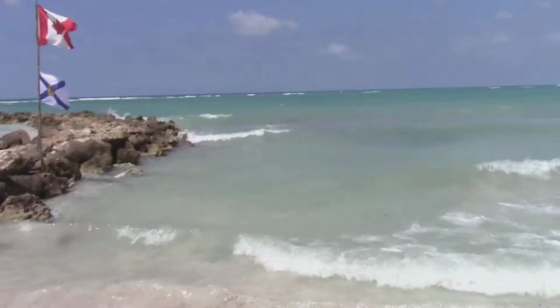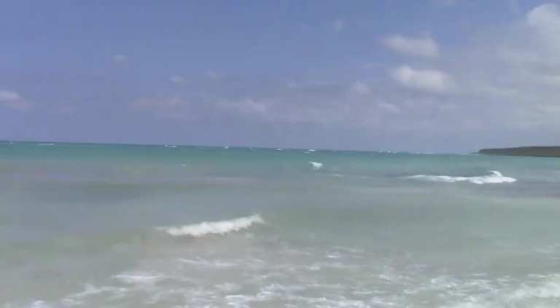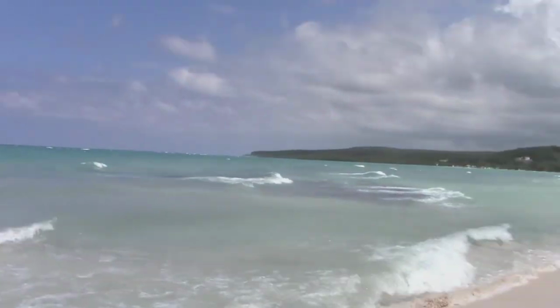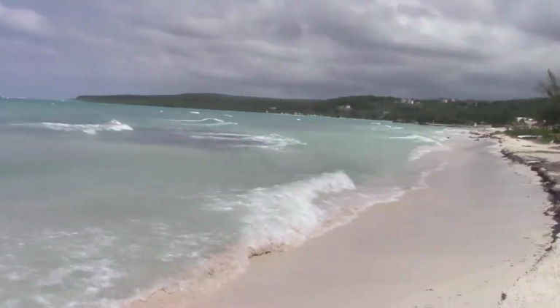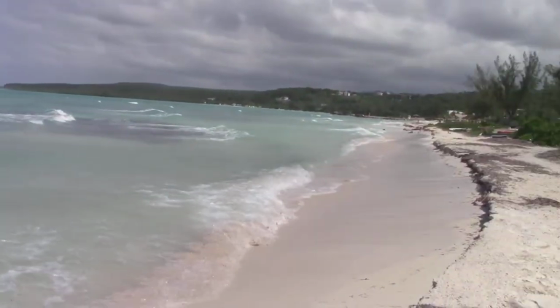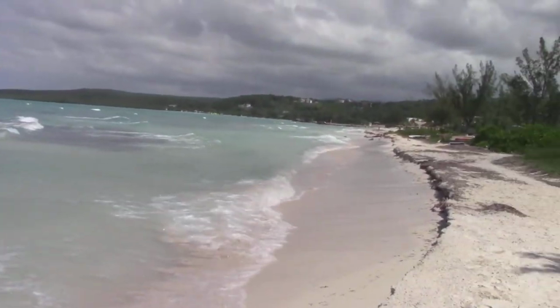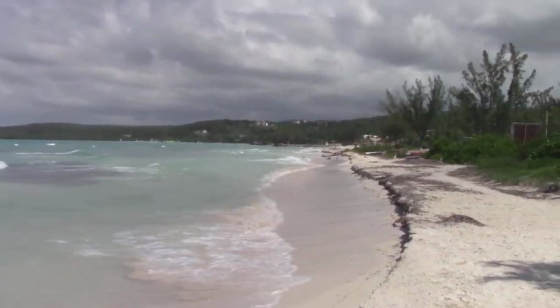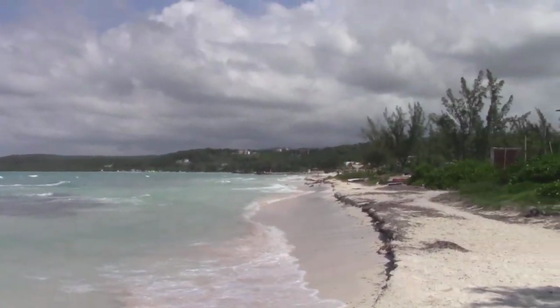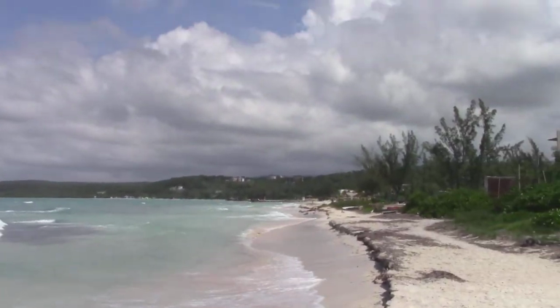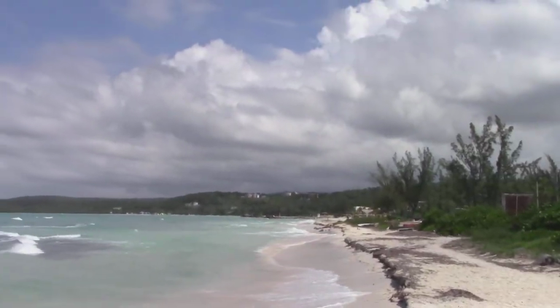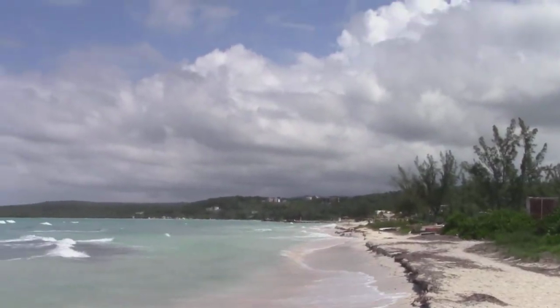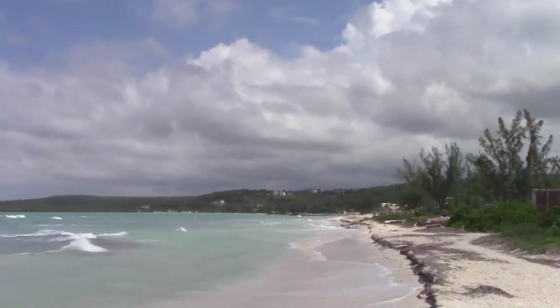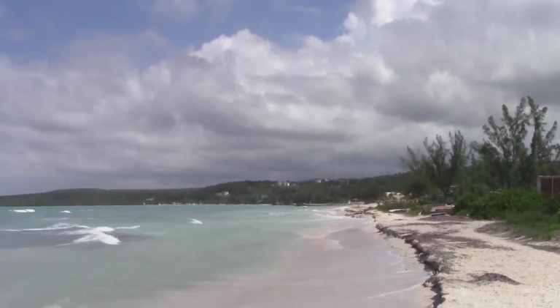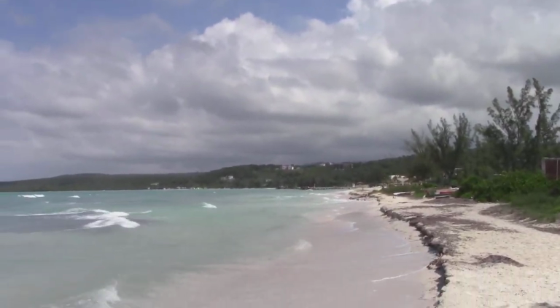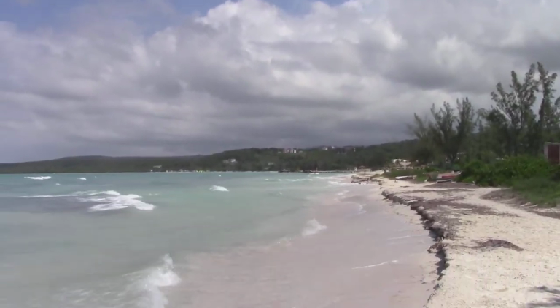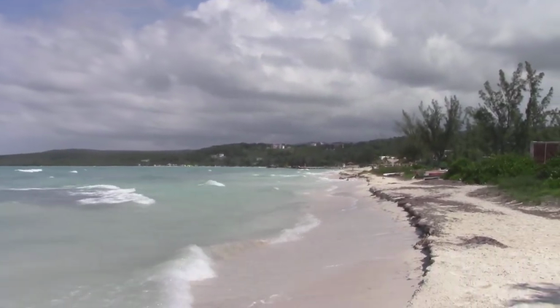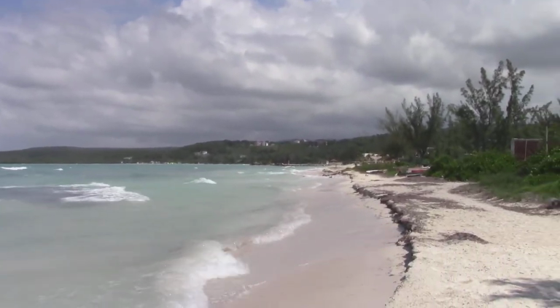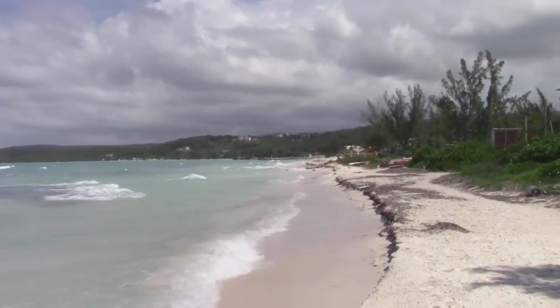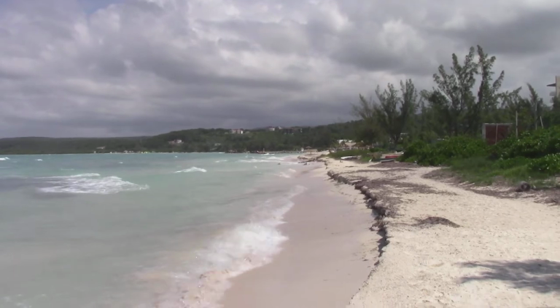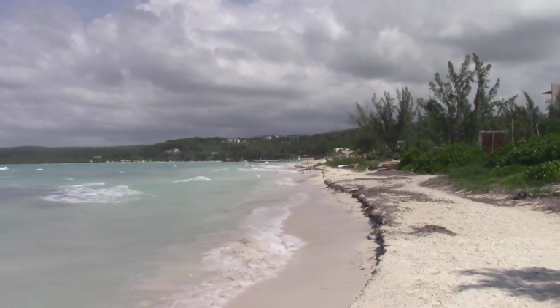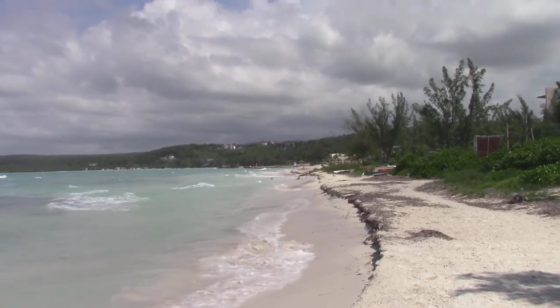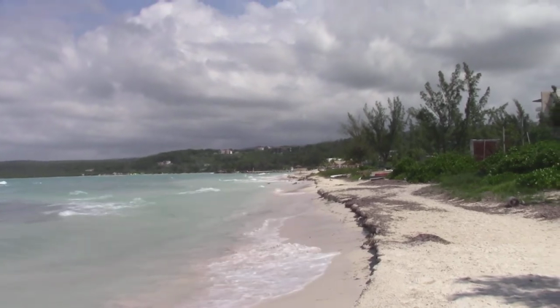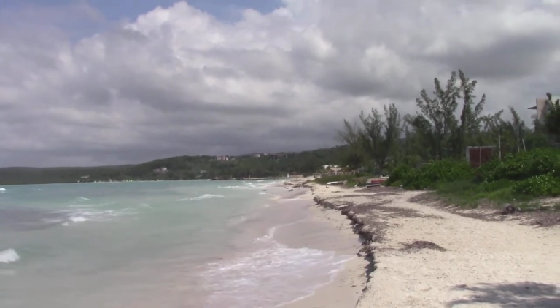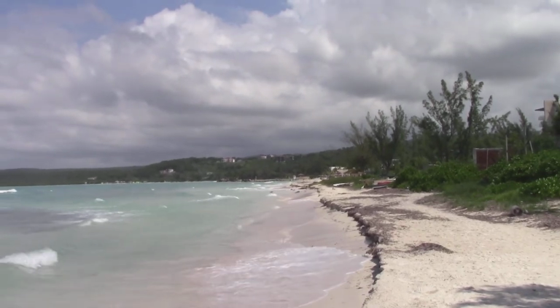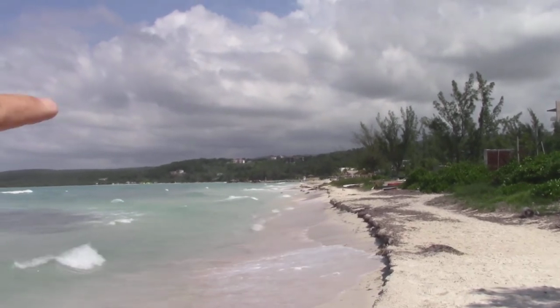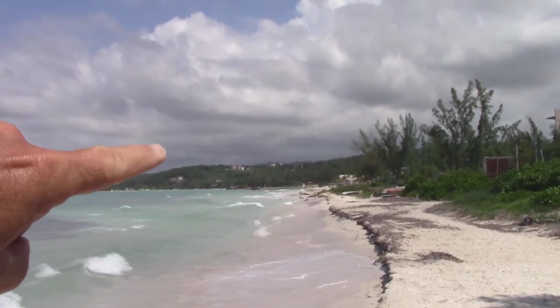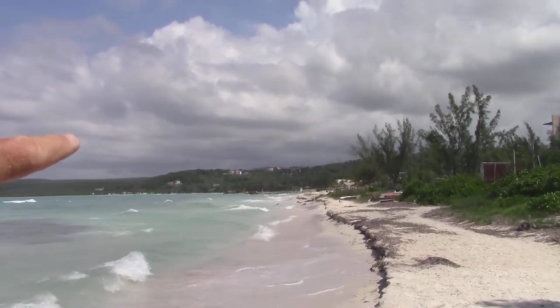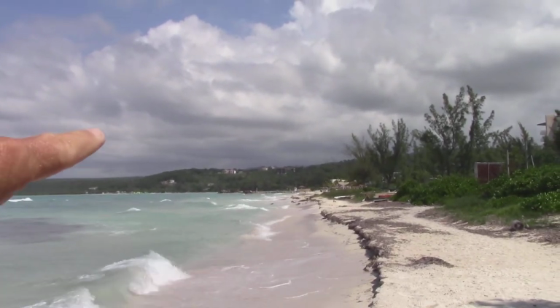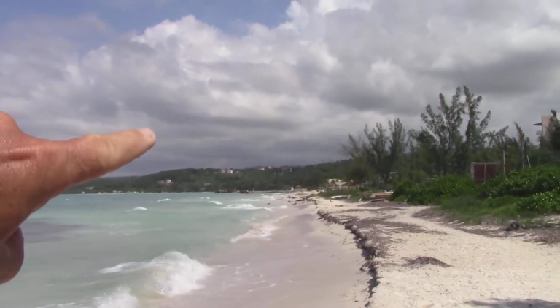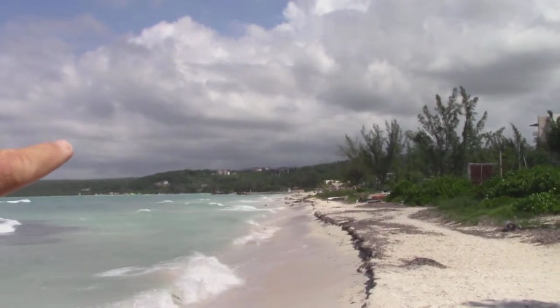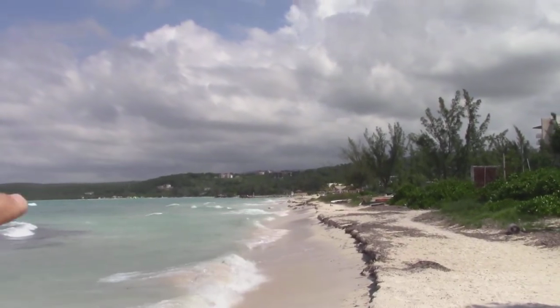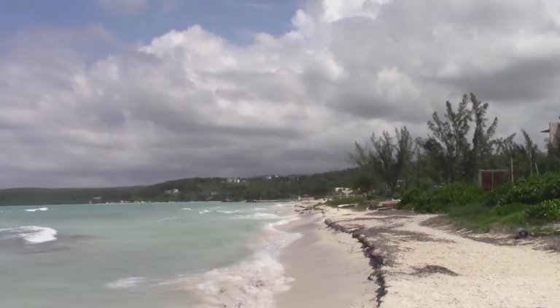Yeah, it washed out all this beach, but it'll build it back in the next few days. Look at the clouds back that way.